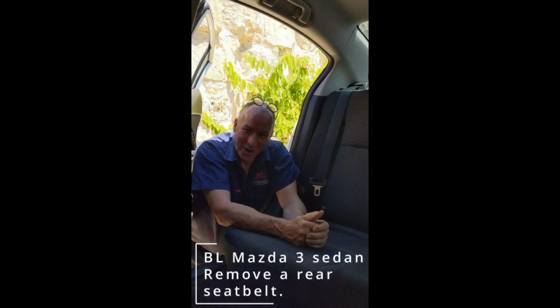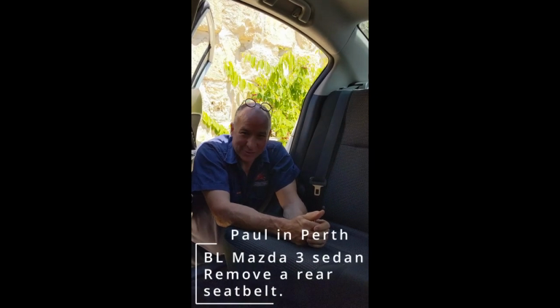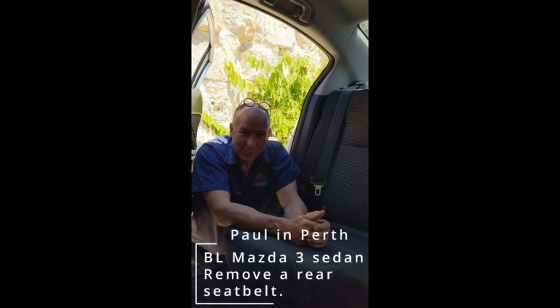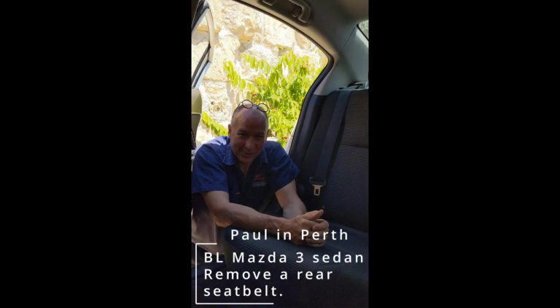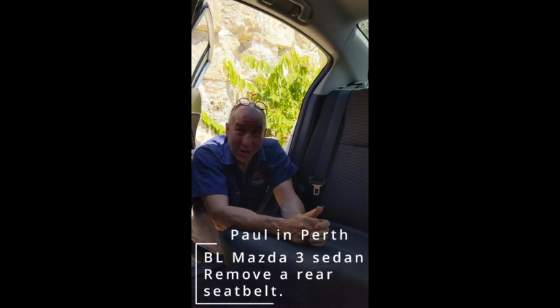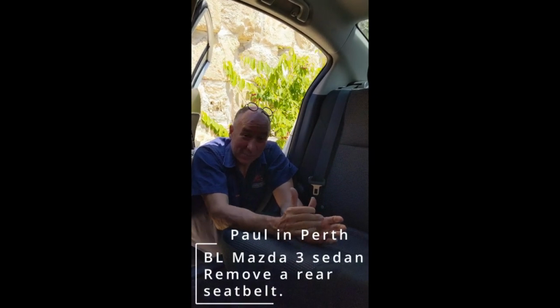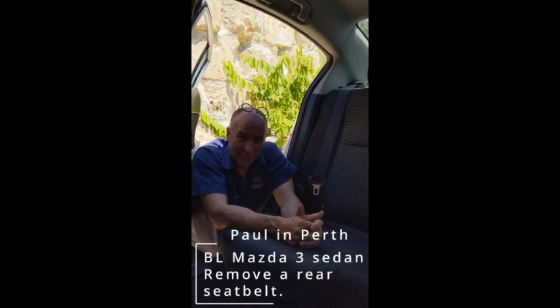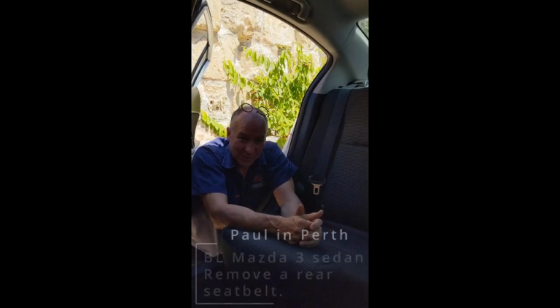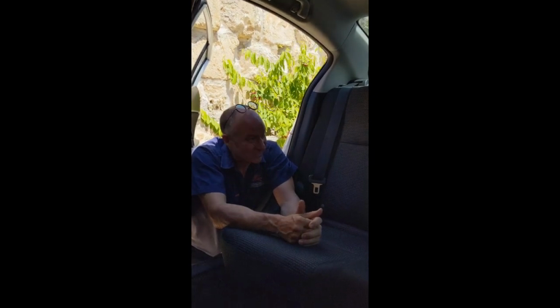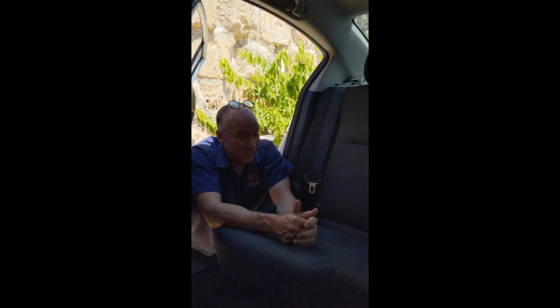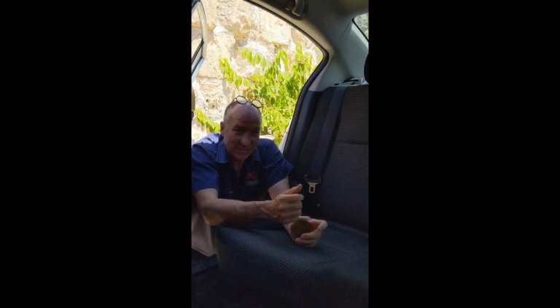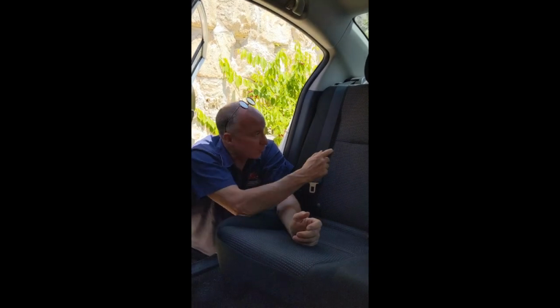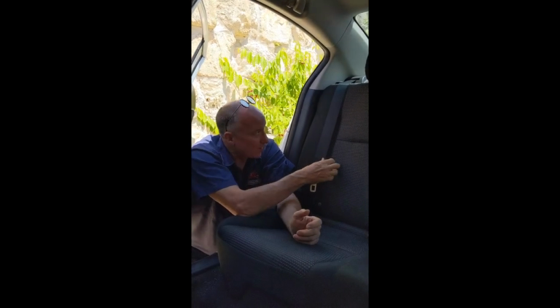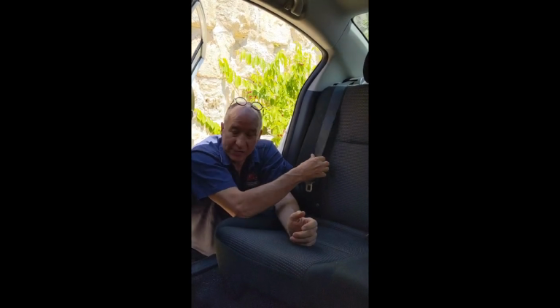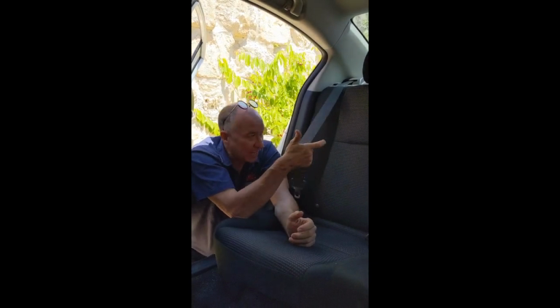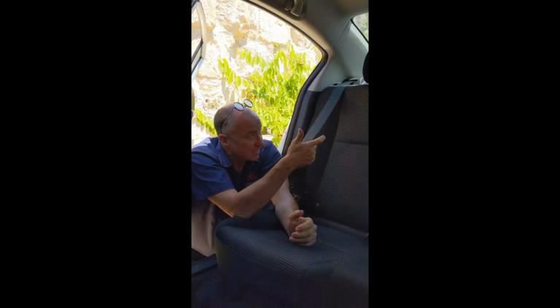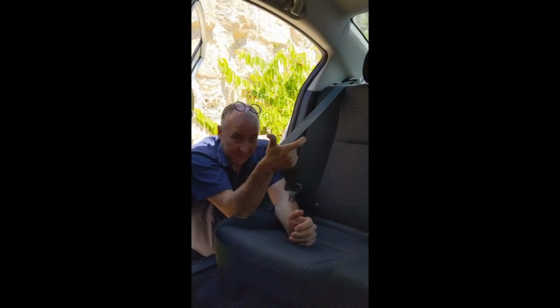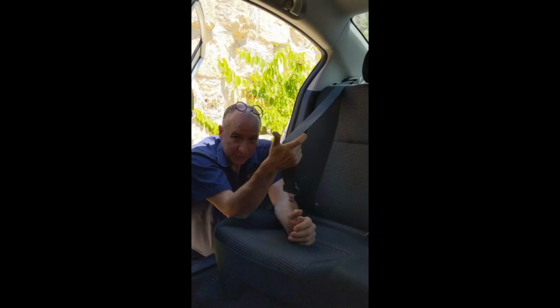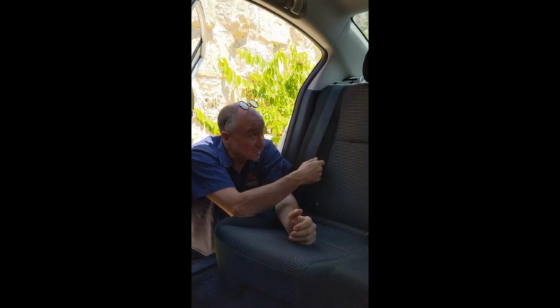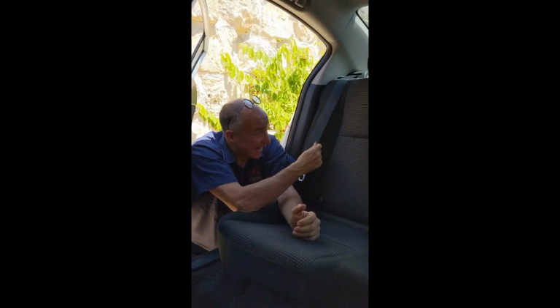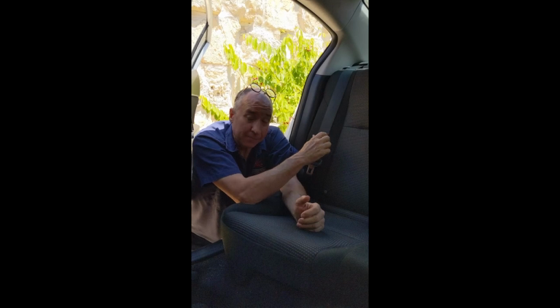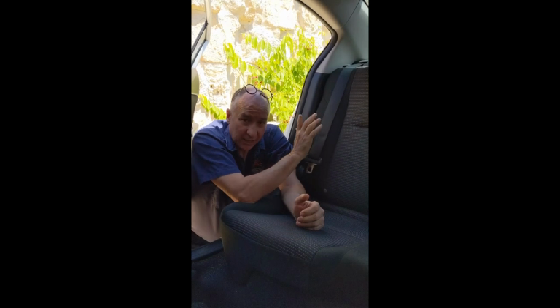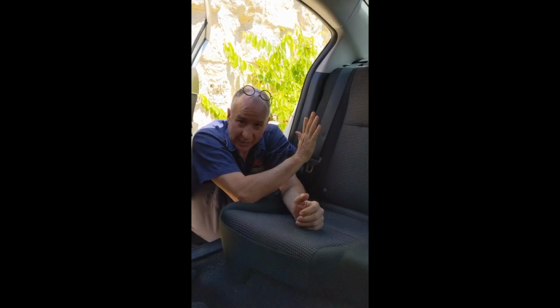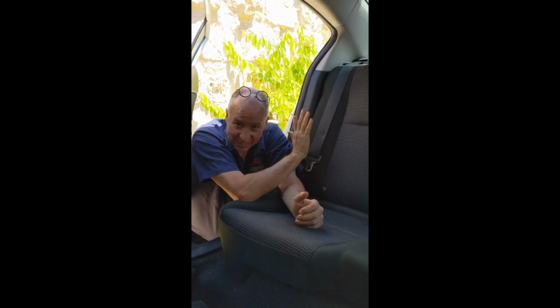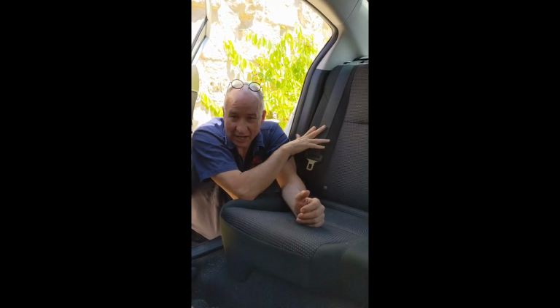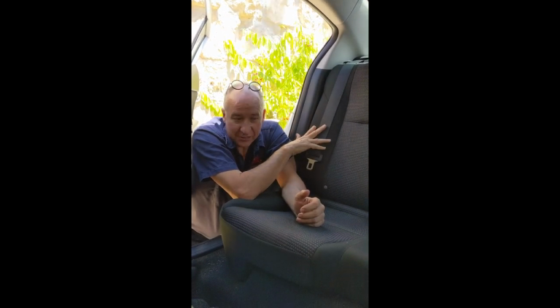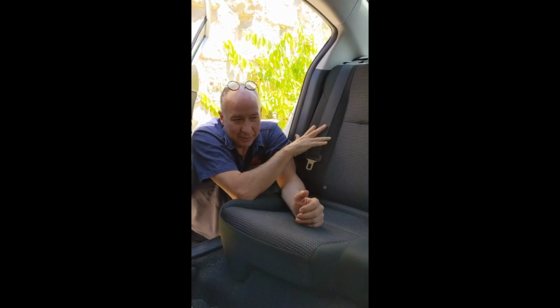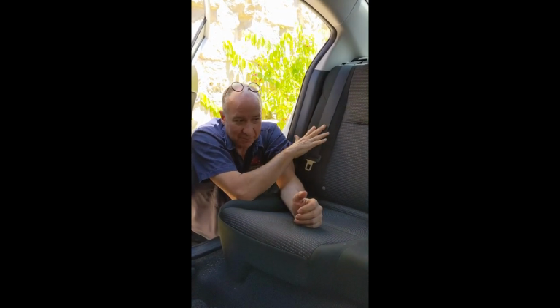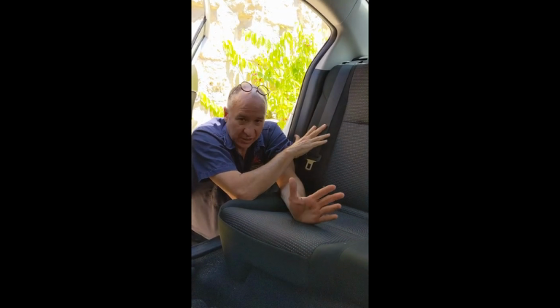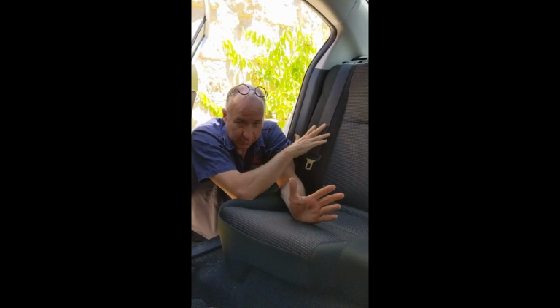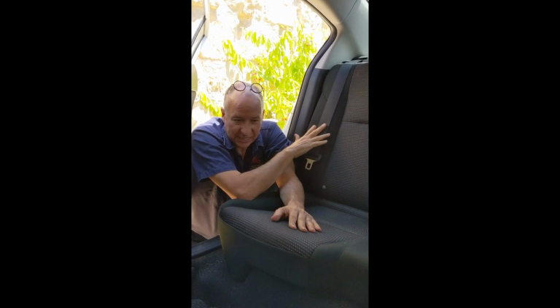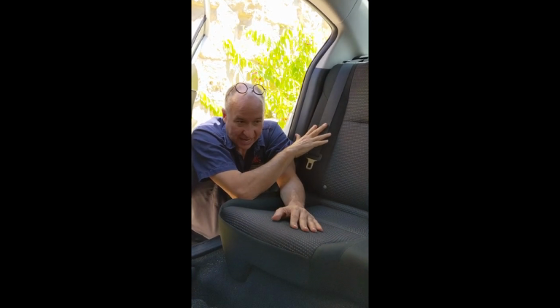Hi there, it's Paul in Perth here again. We're in a BL Mazda3 and today we're going to remove a rear right seat belt. This is a sedan. To do it in a hatch is slightly different but the principles are the same.